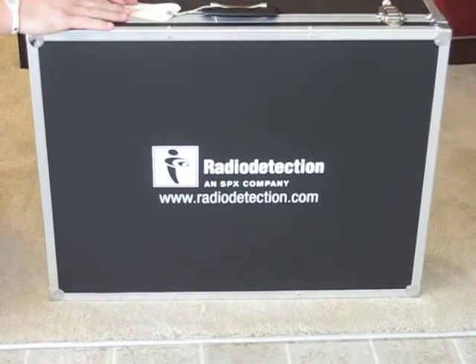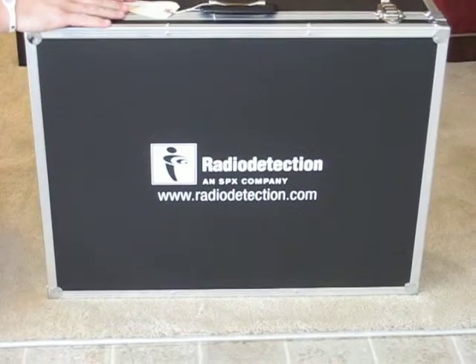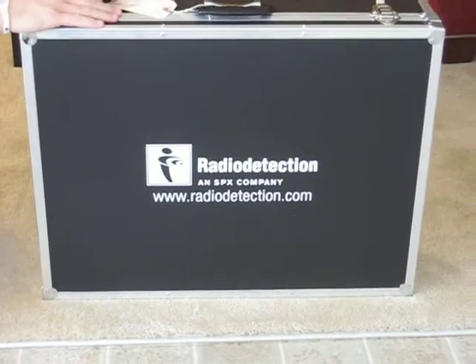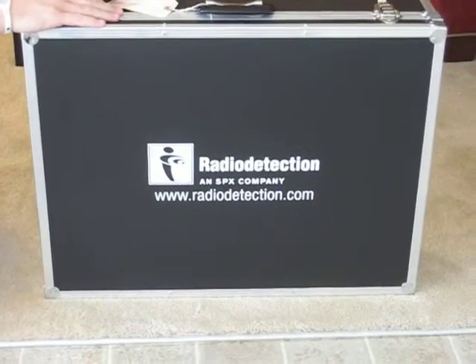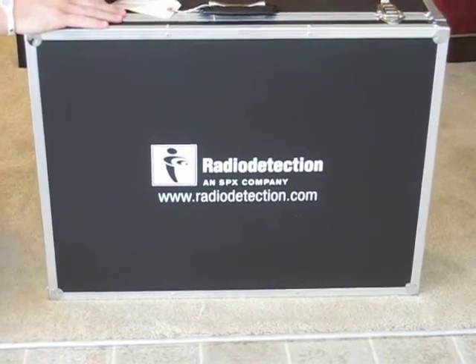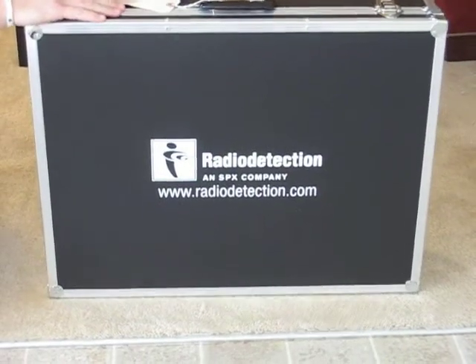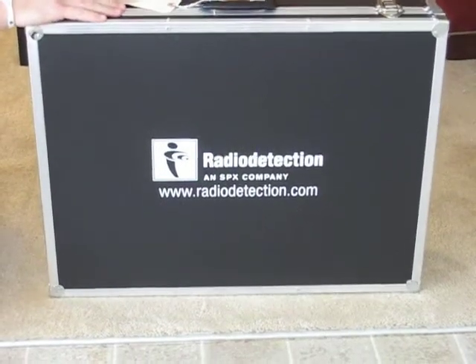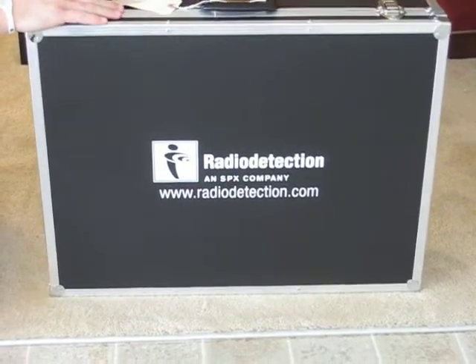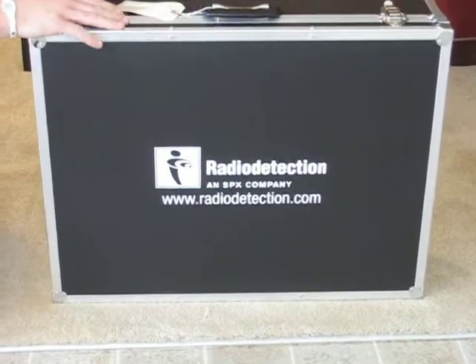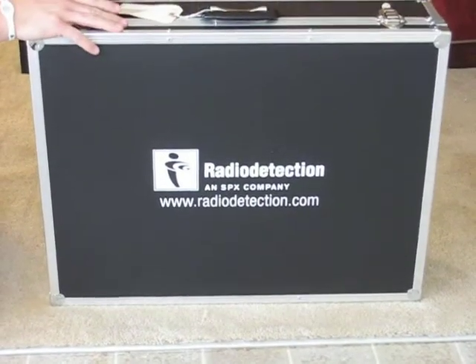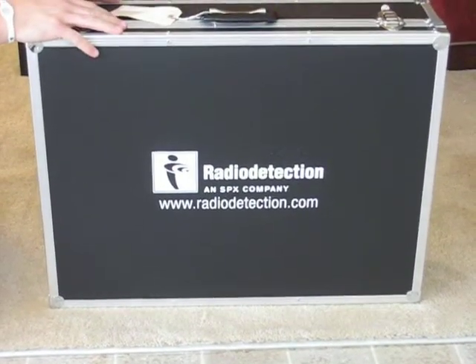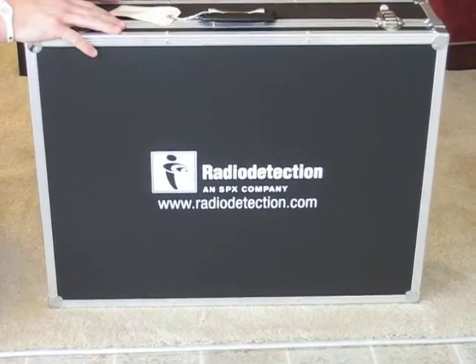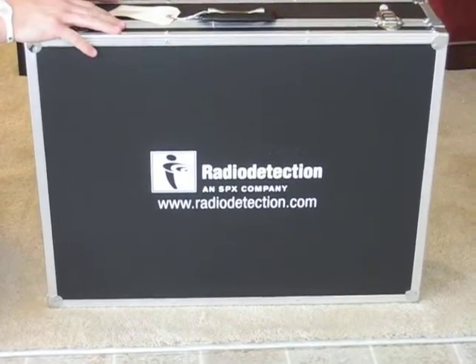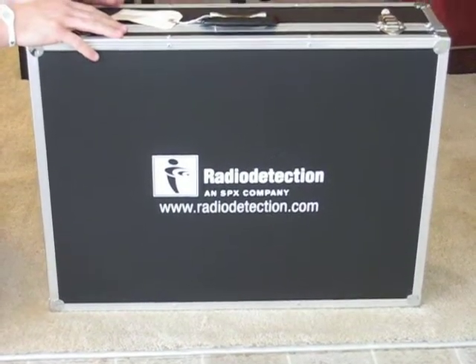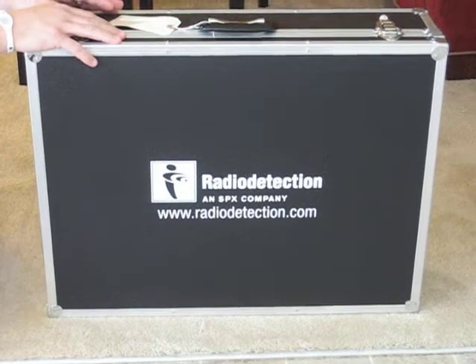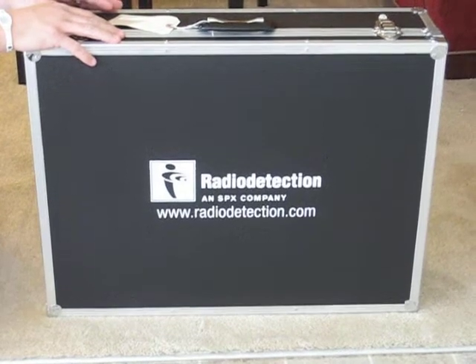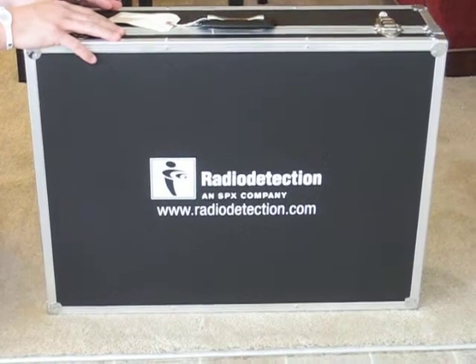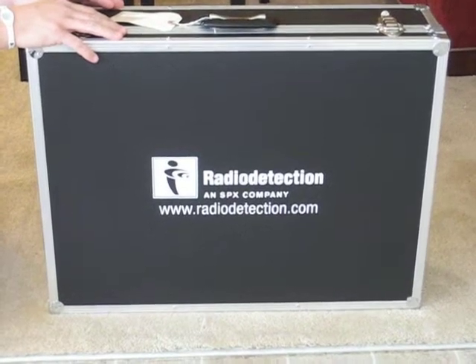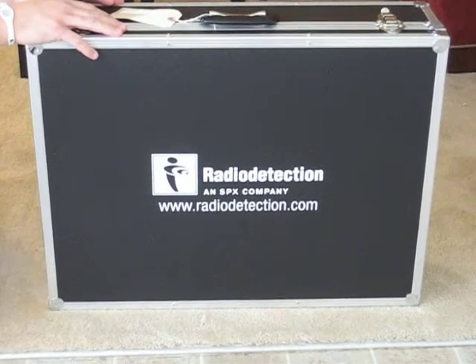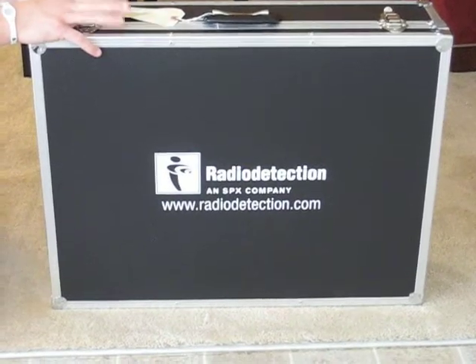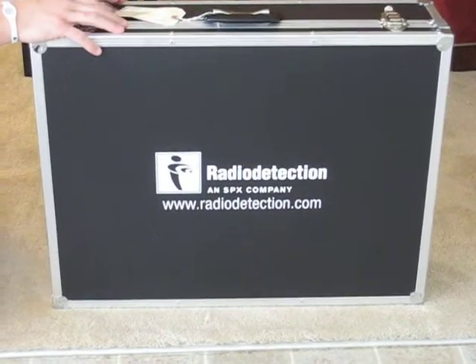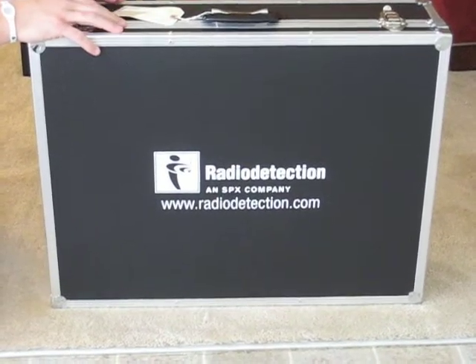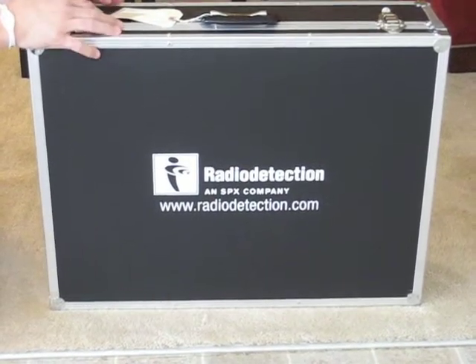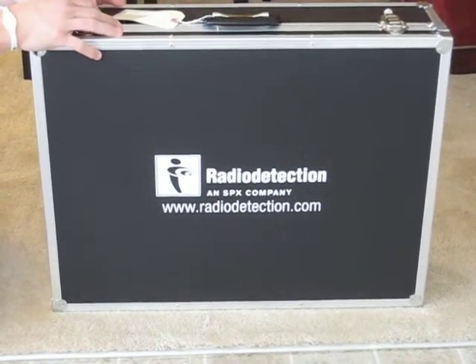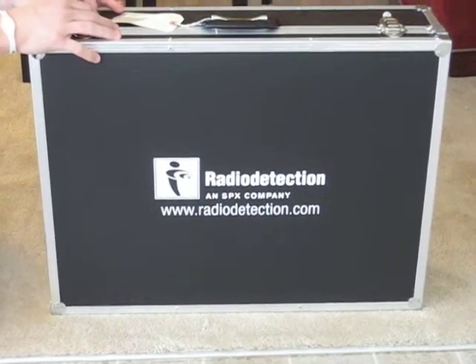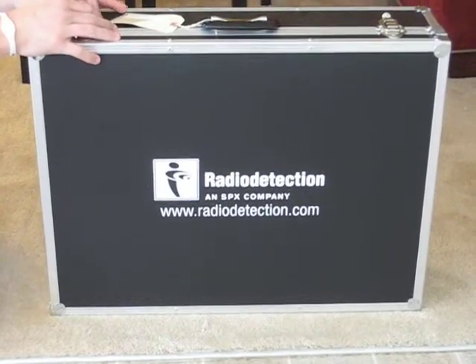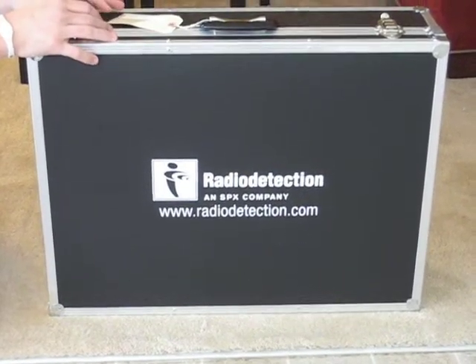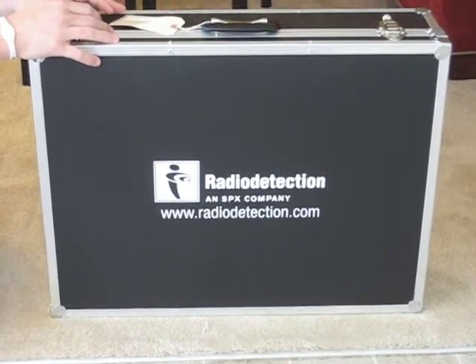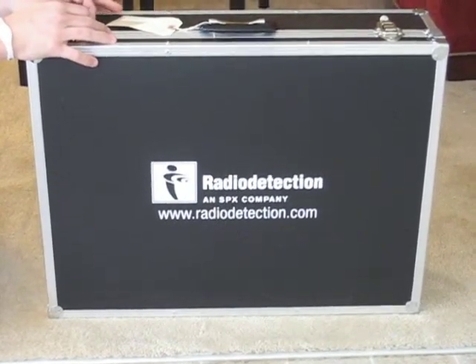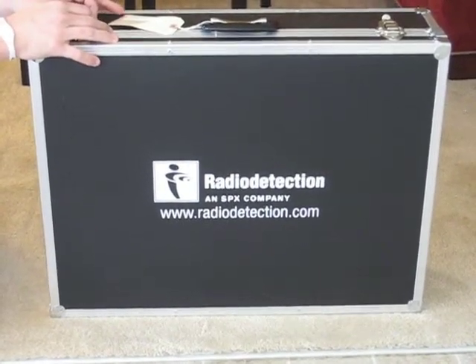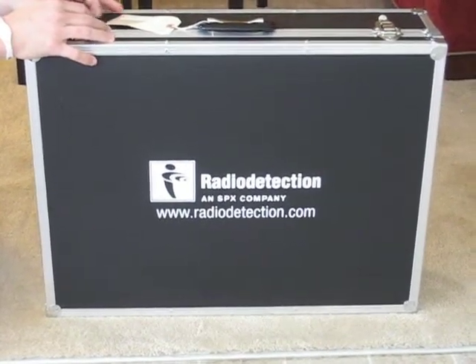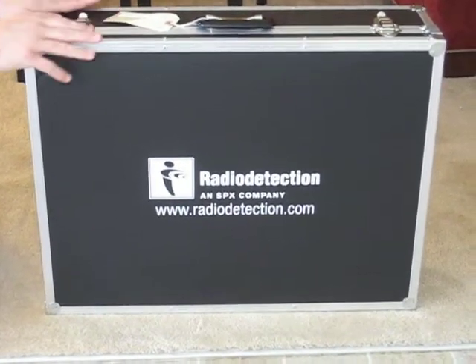This is the new RD5000. The objective of this video is just to give you an idea of what you get when you purchase your kit and everything that comes included with it.